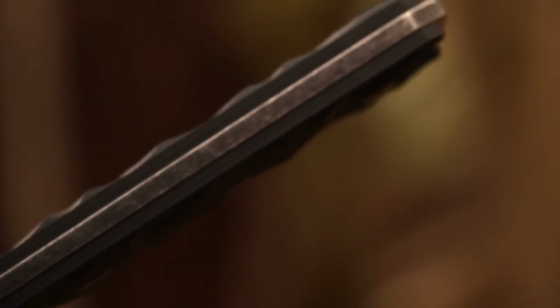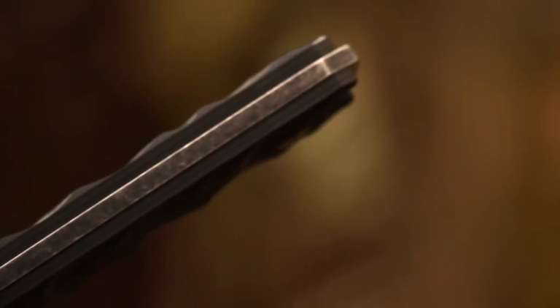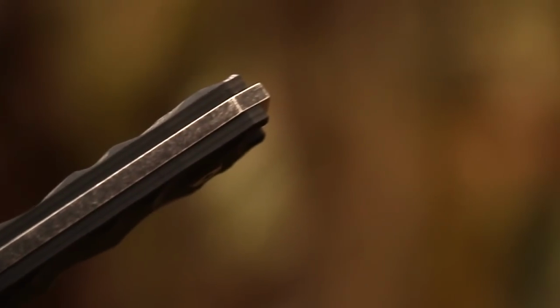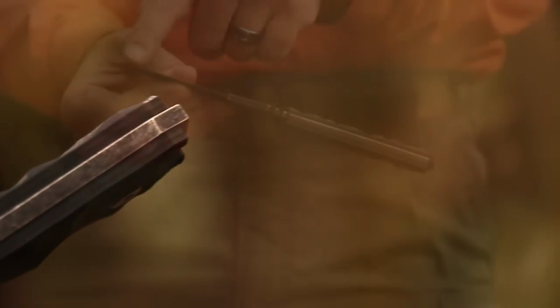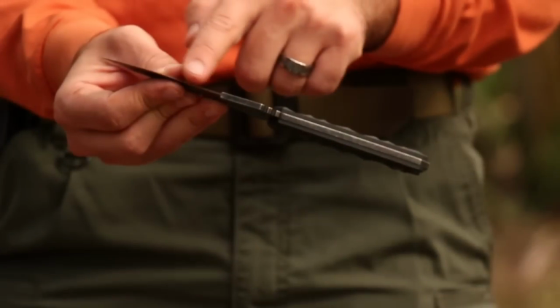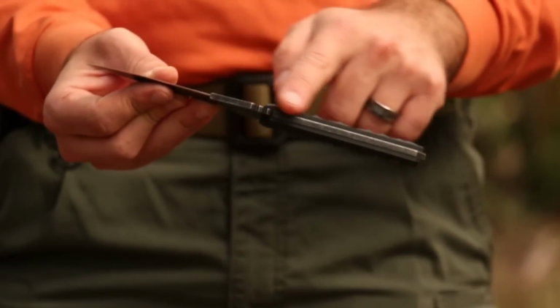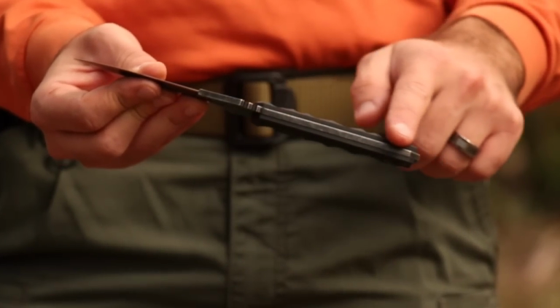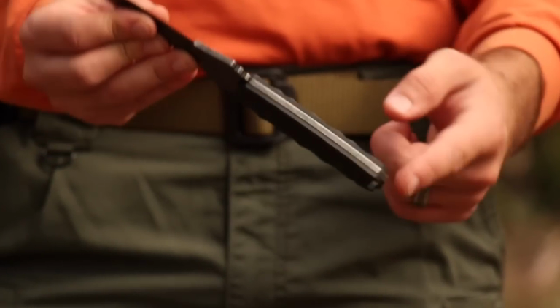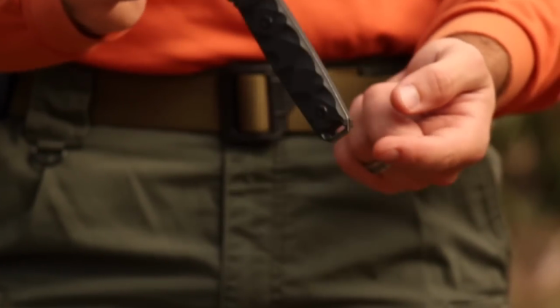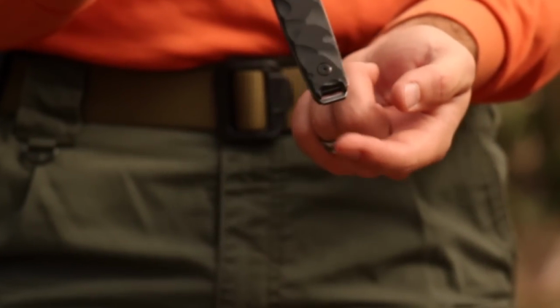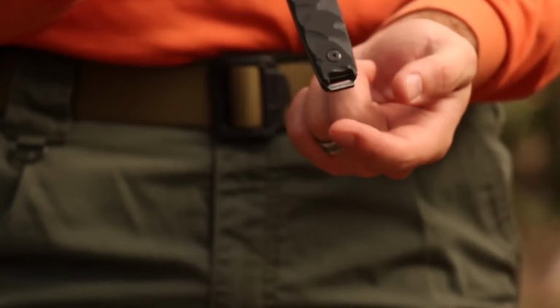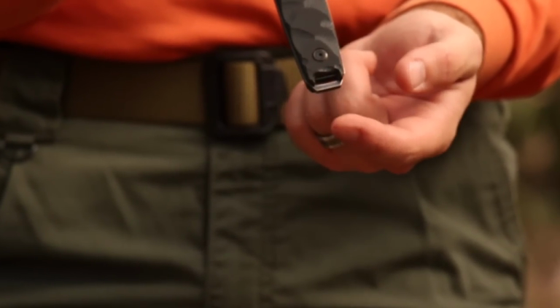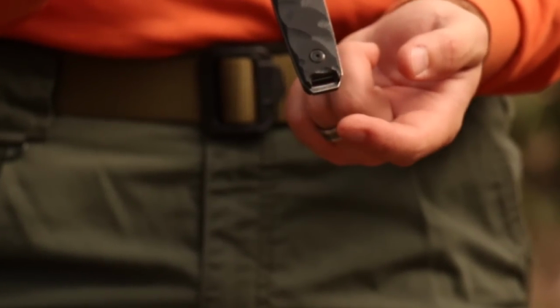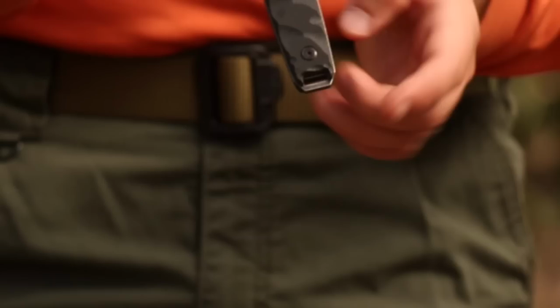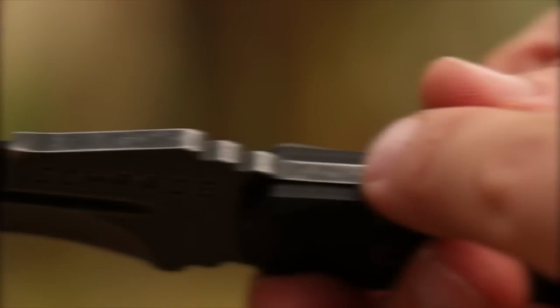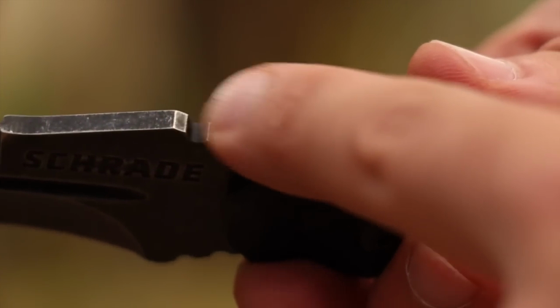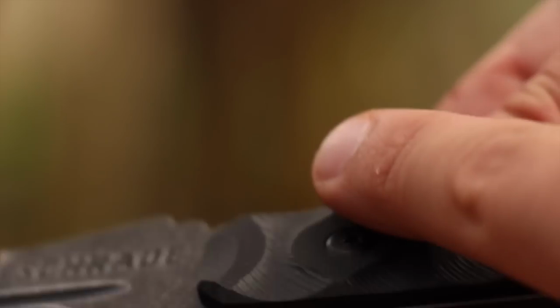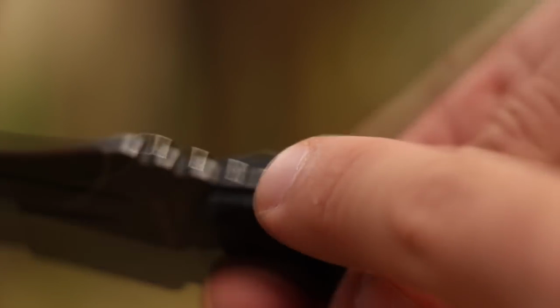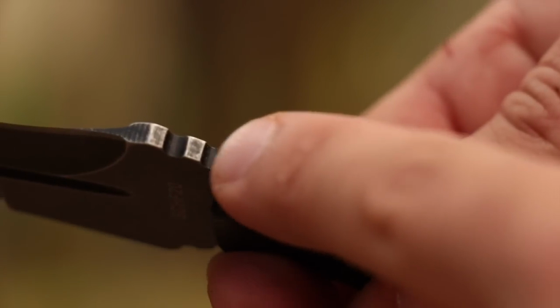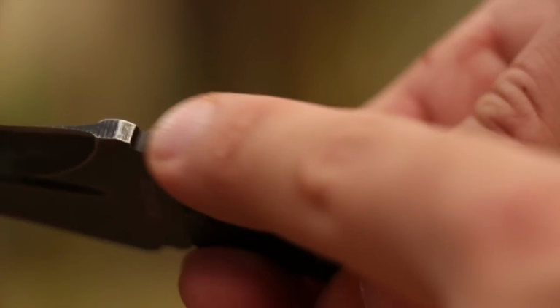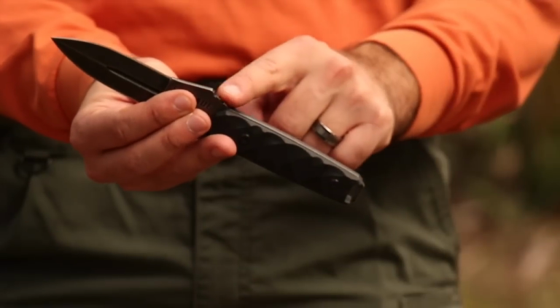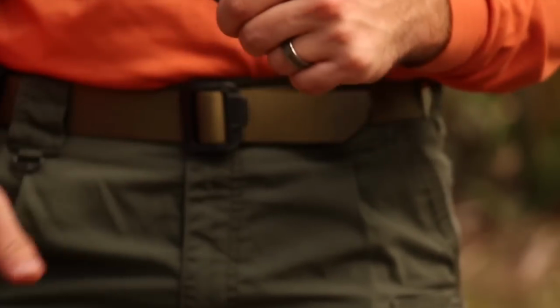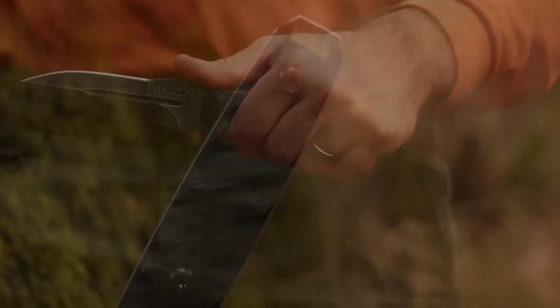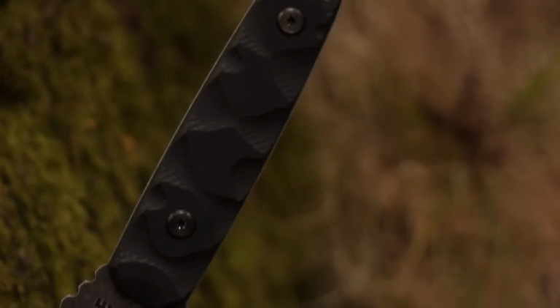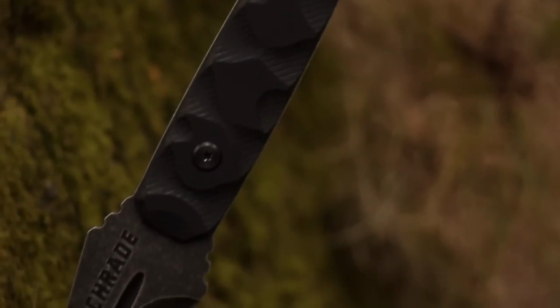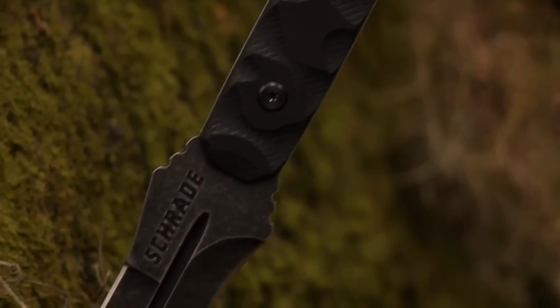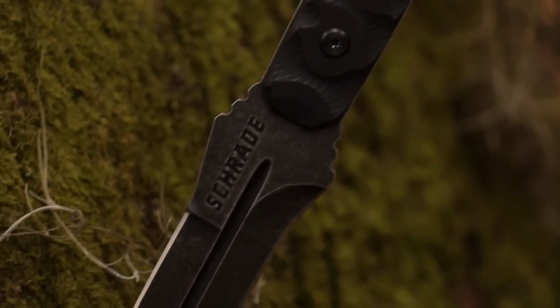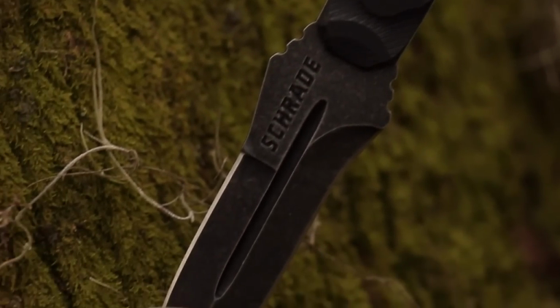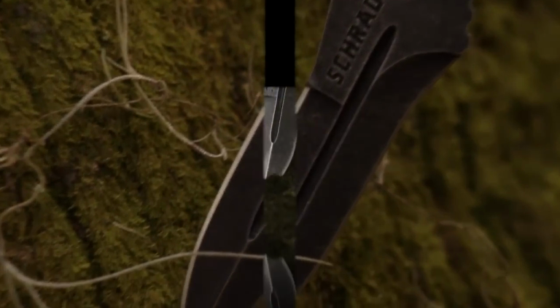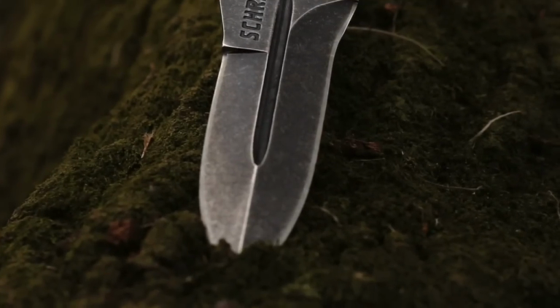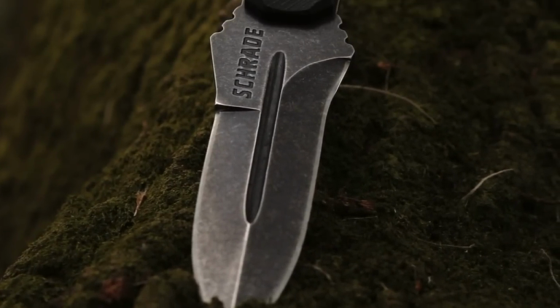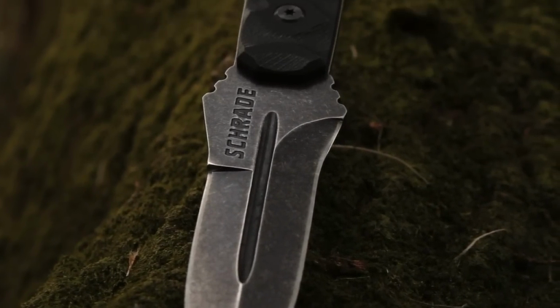The steel extends from the sharp, pointy tip throughout the length of the handle, ending in a lanyard hole cutout. Strategically placed jimping helps to increase blade control, while the stonewashed finish lends the knife a handsome vintage appearance.